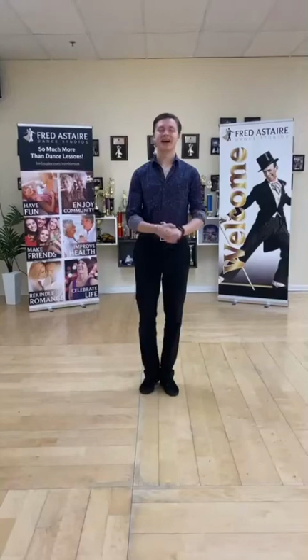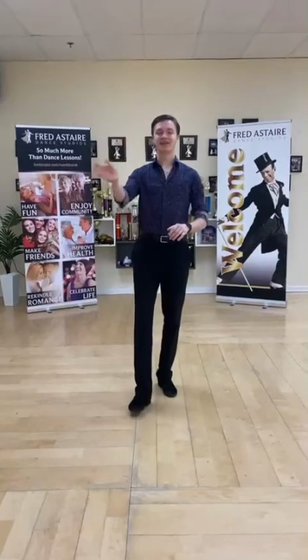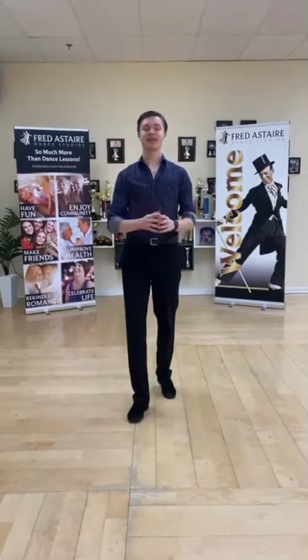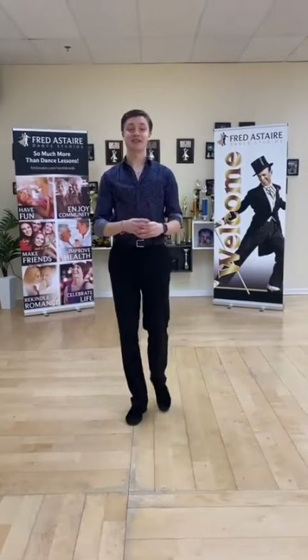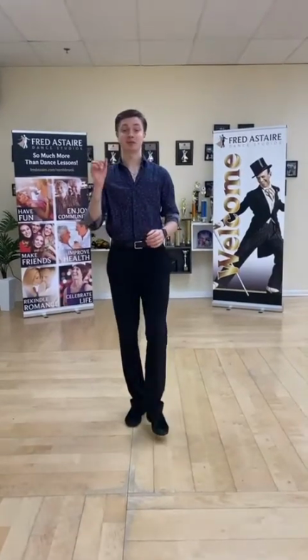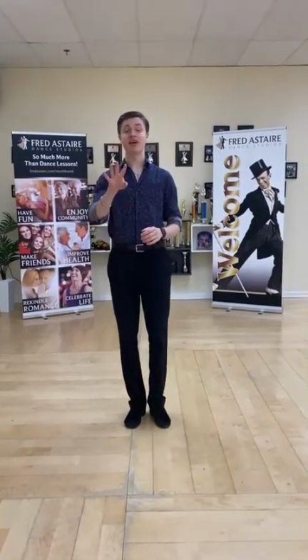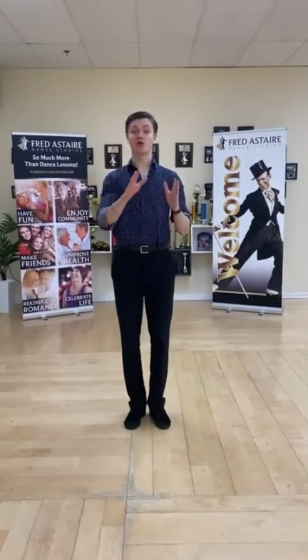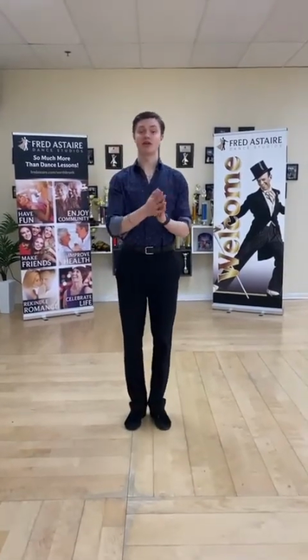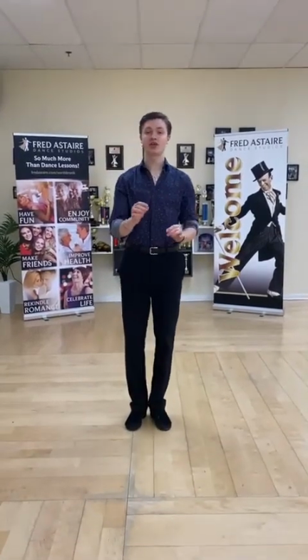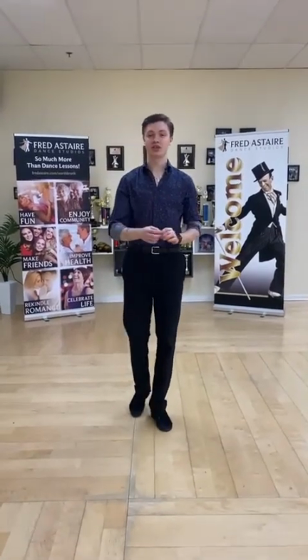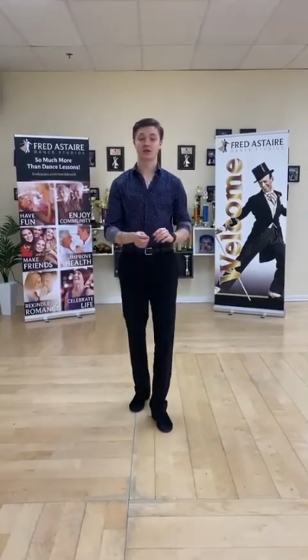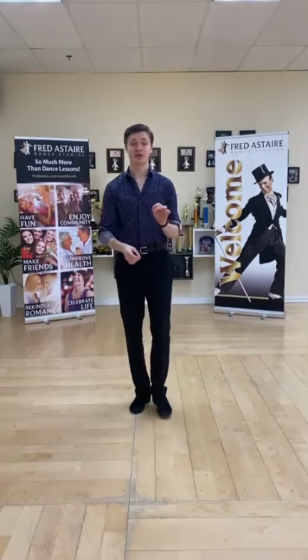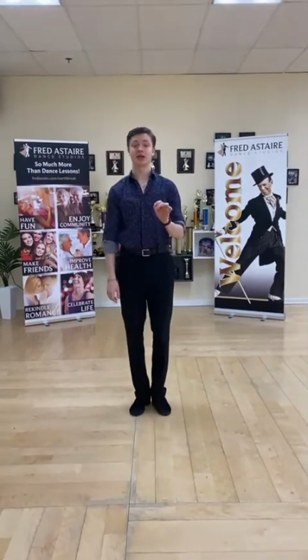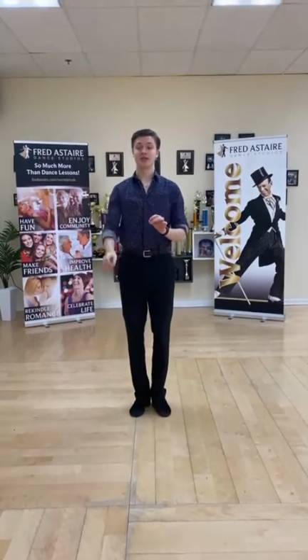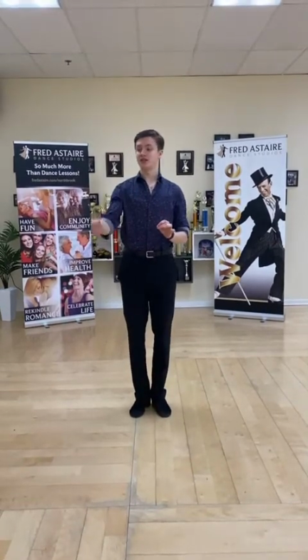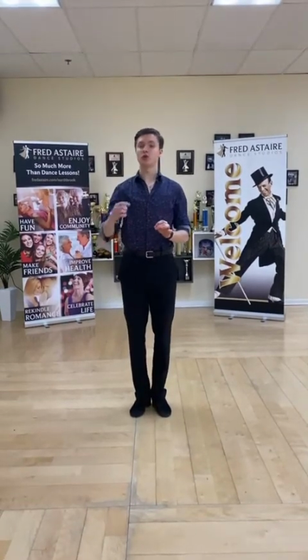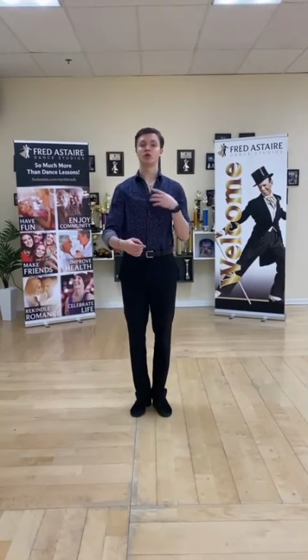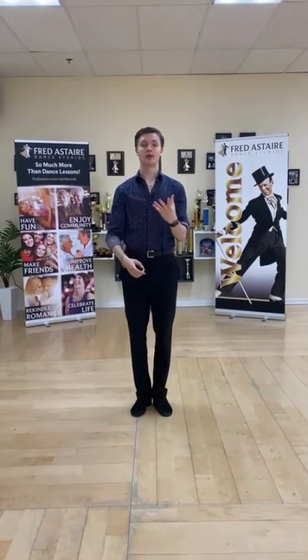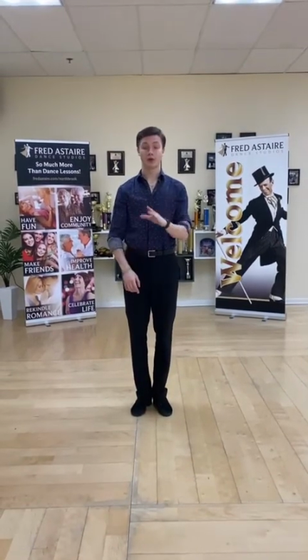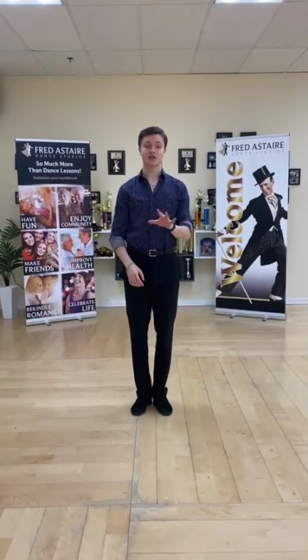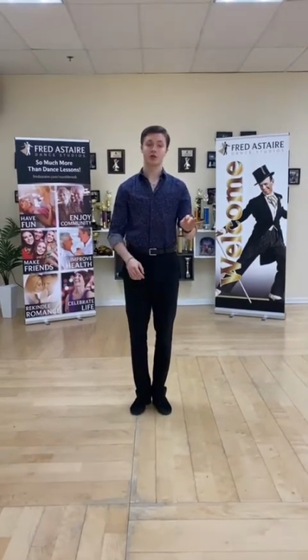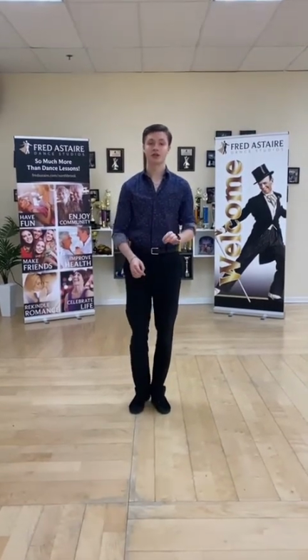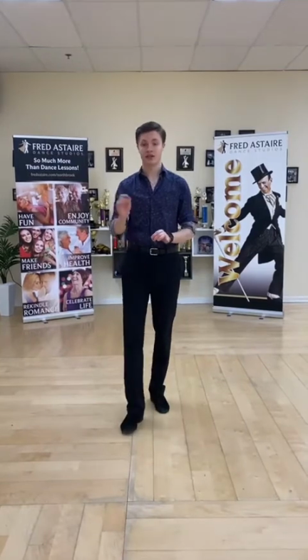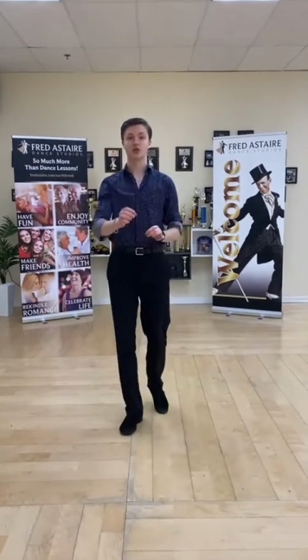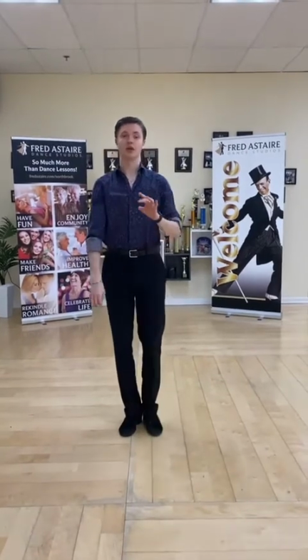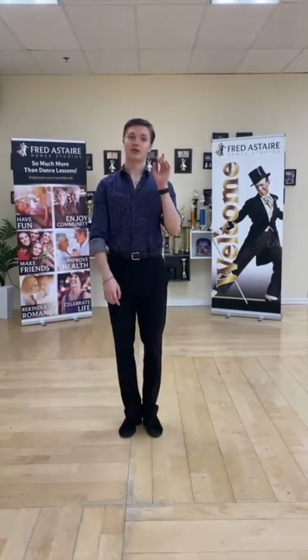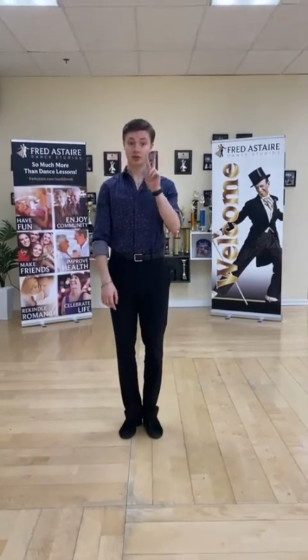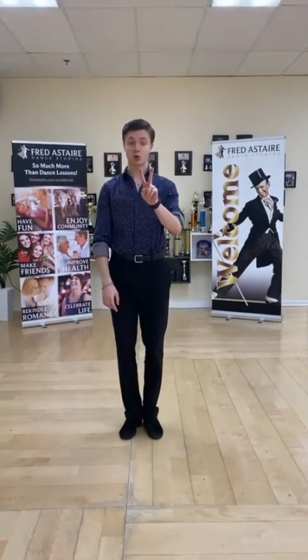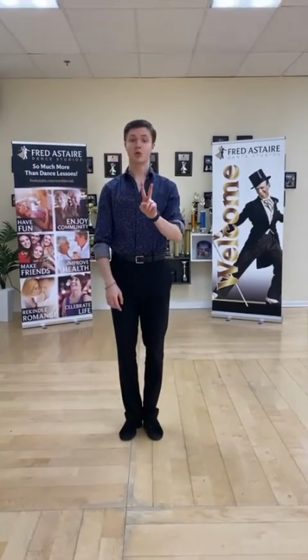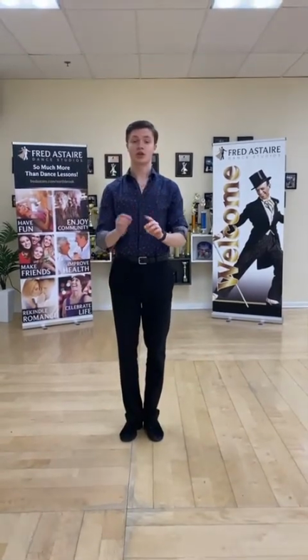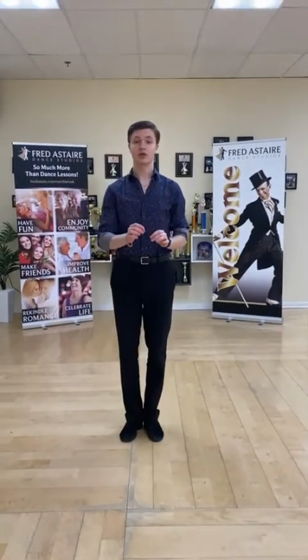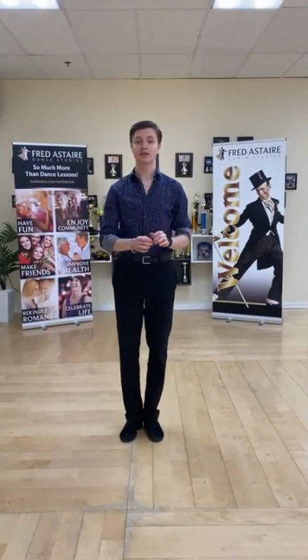Hi everybody, this is episode 7 of our educational dance videos. Today's topic continues to teach you the swing, but with more advanced stuff like we did with the salsa. I encourage you to come back to episode 2 and watch the swing basics.